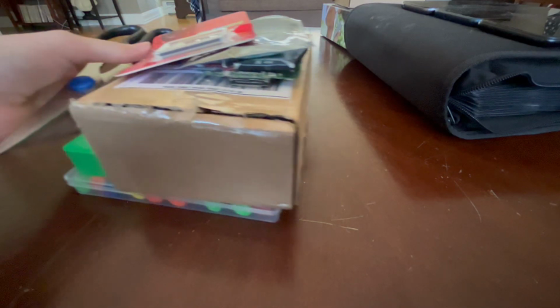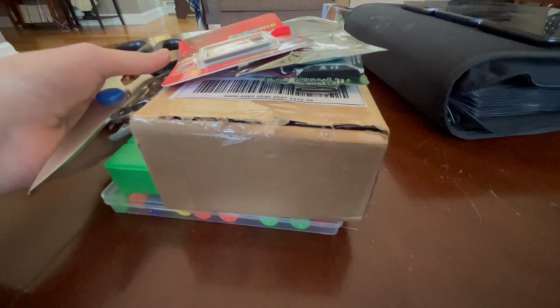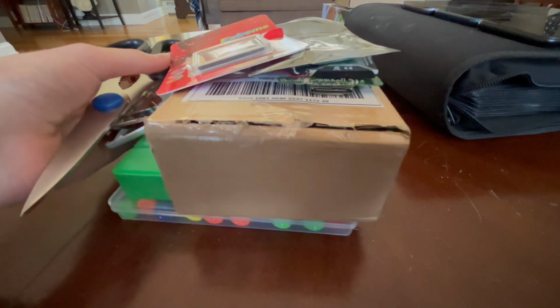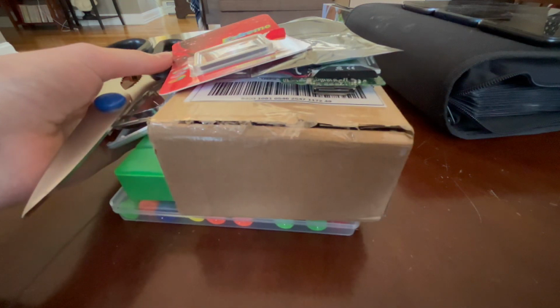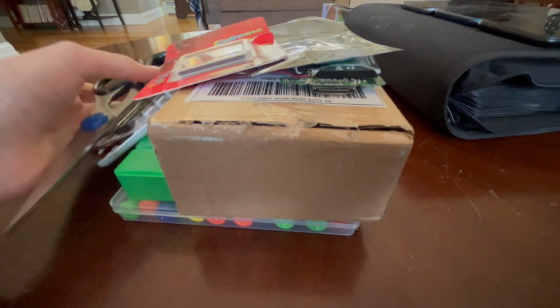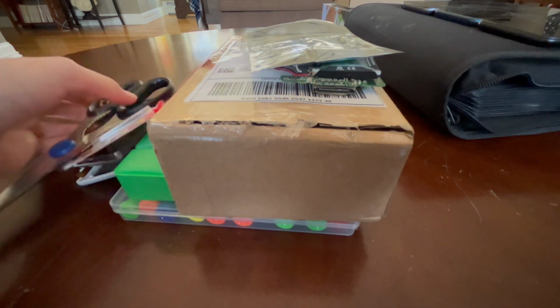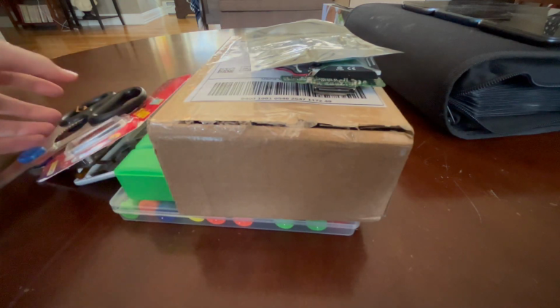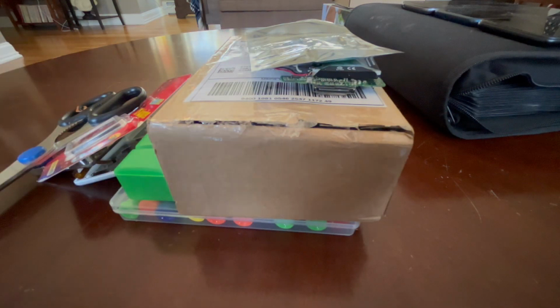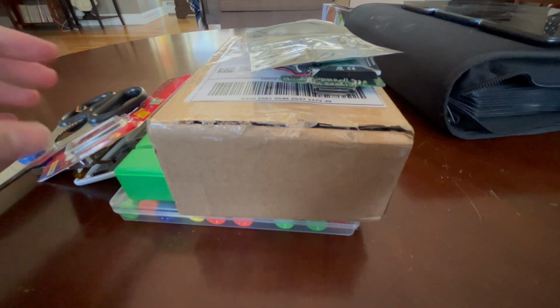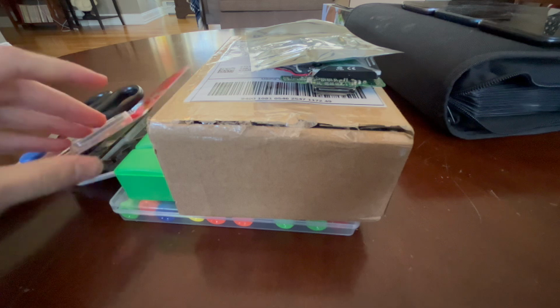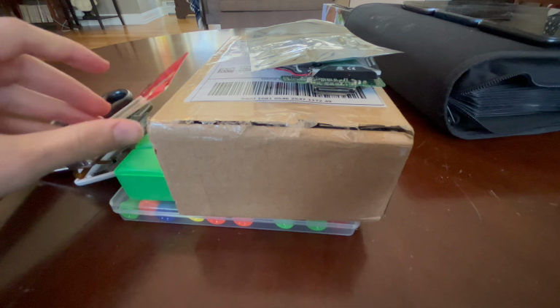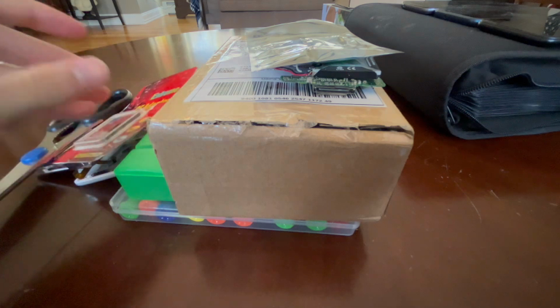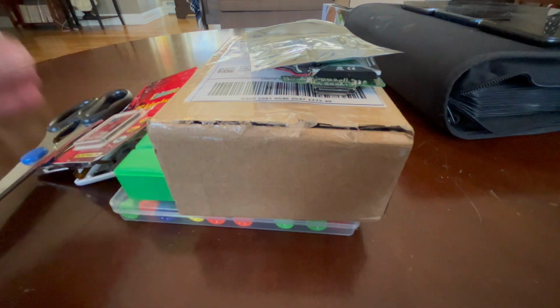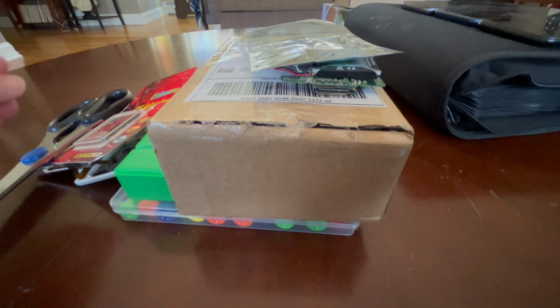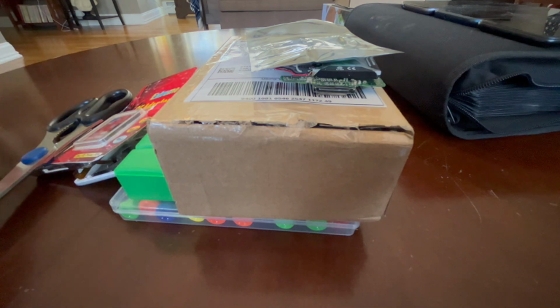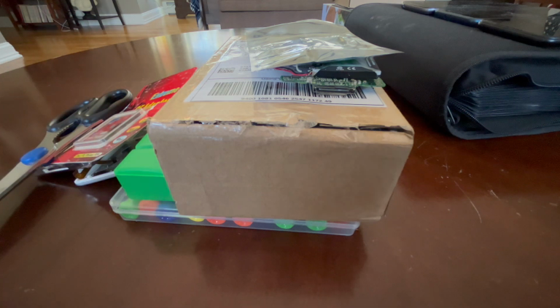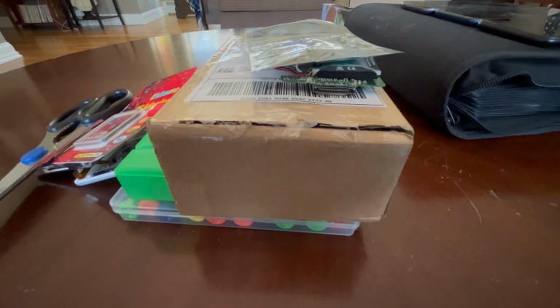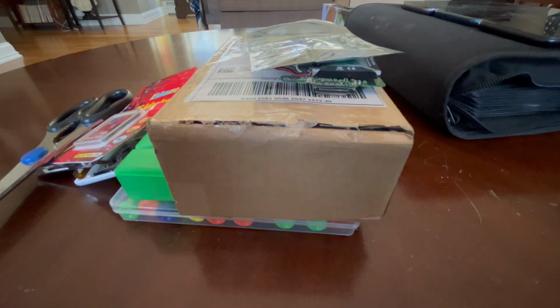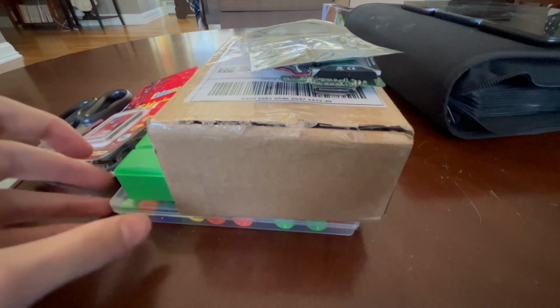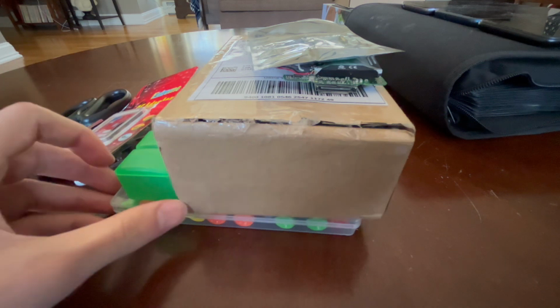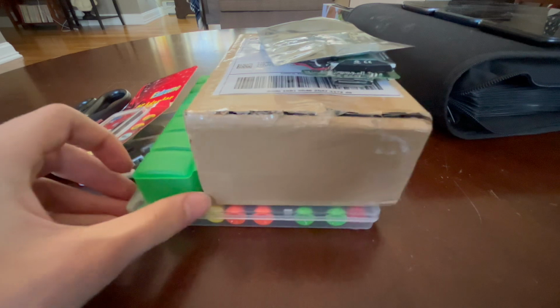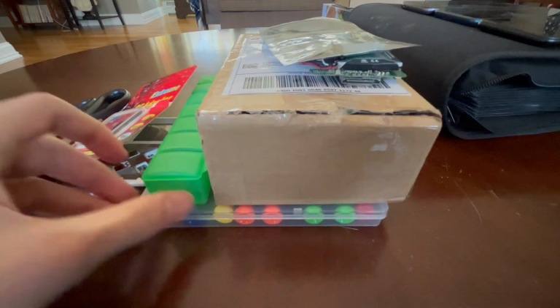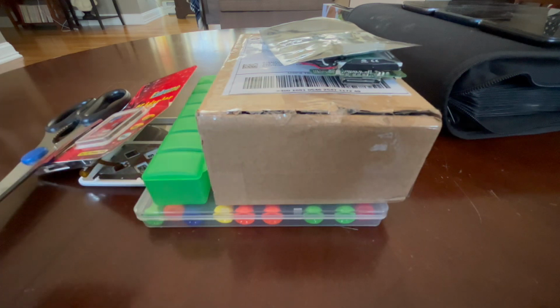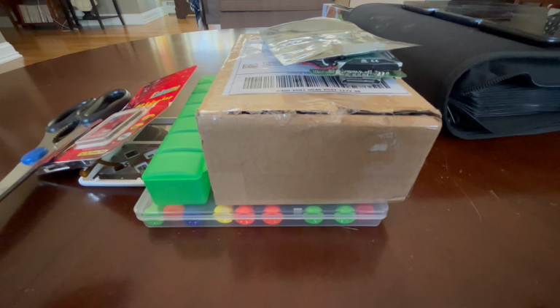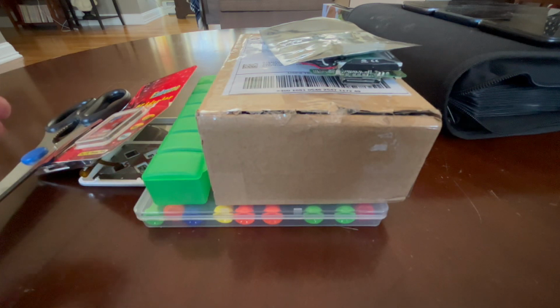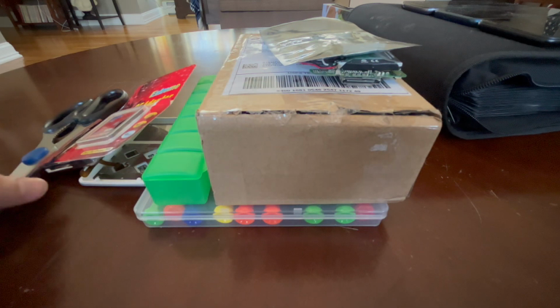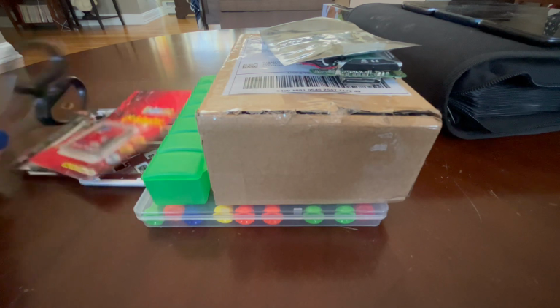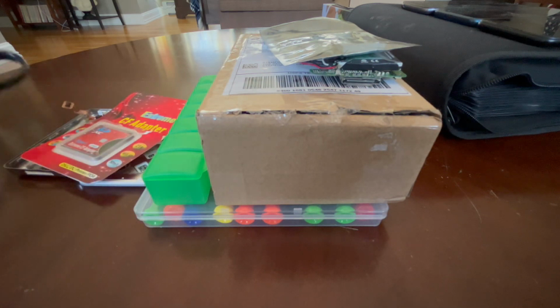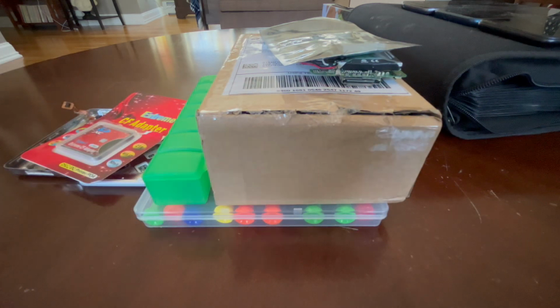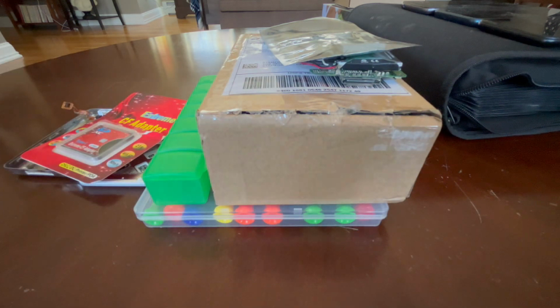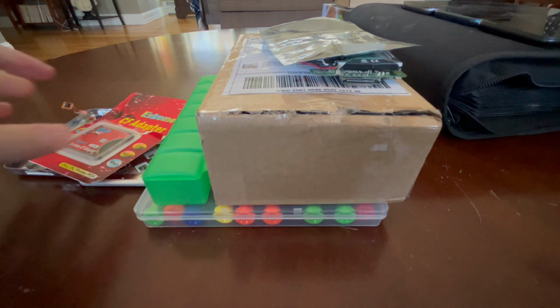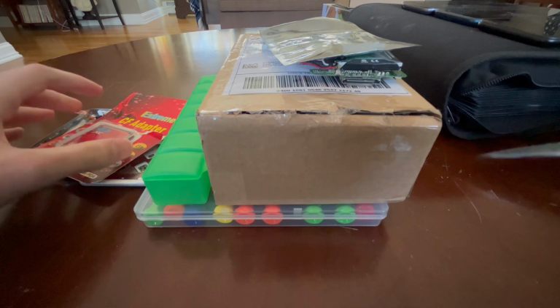This is what we're going to be doing today. These are the parts we need to flash mod my iPod. Hello everybody, and welcome back to yet another video. In today's video, we are going to be flash modding my iPod 4th Gen.